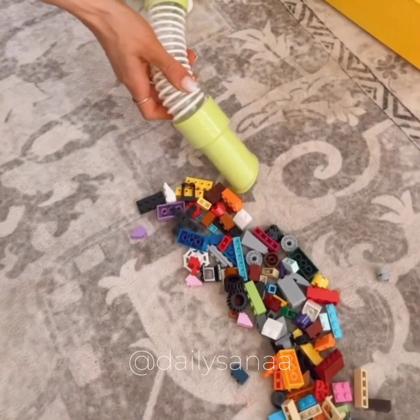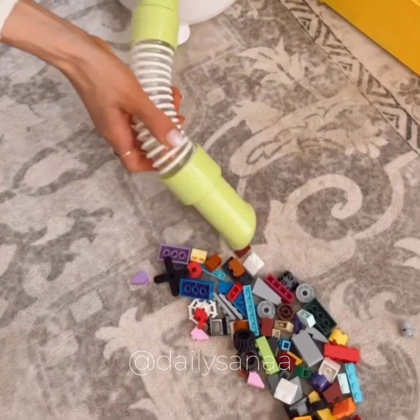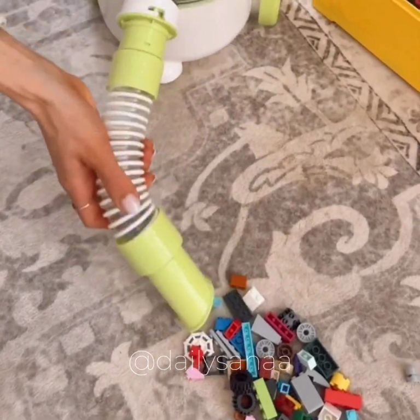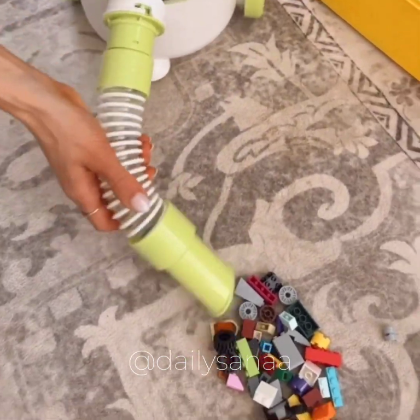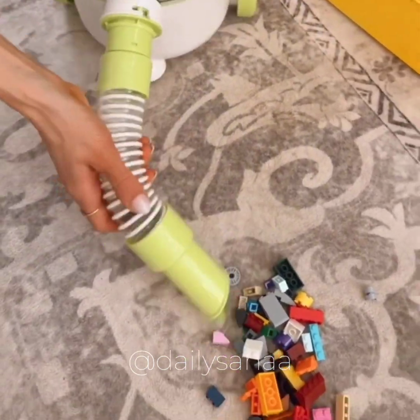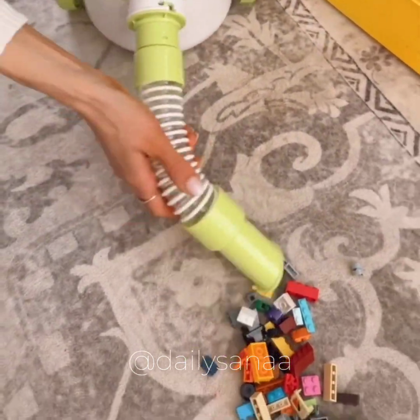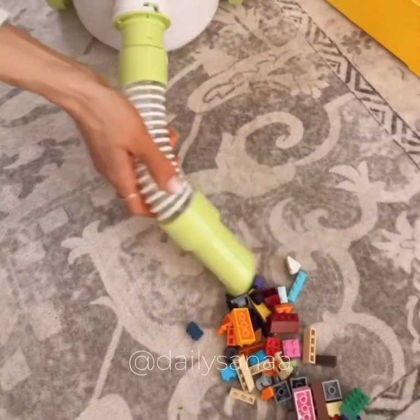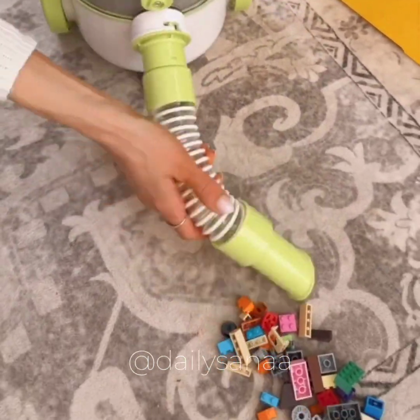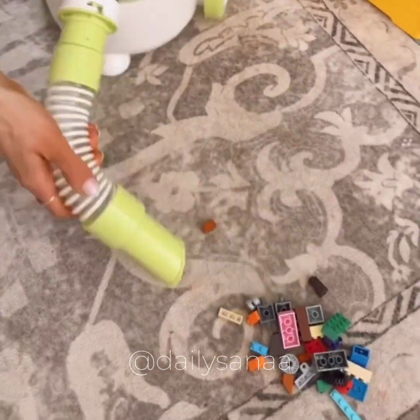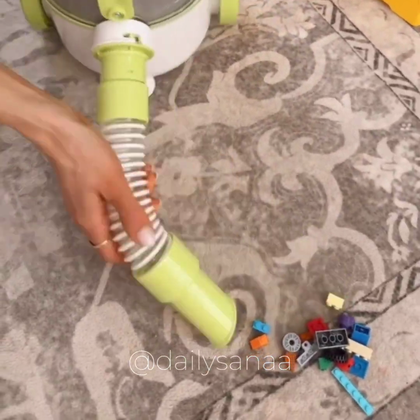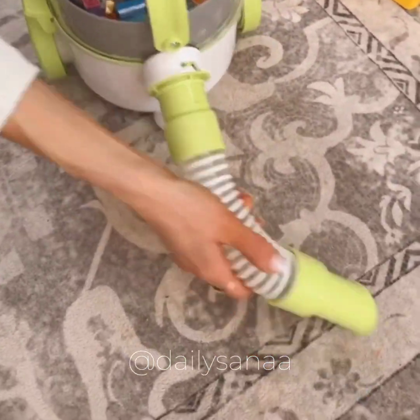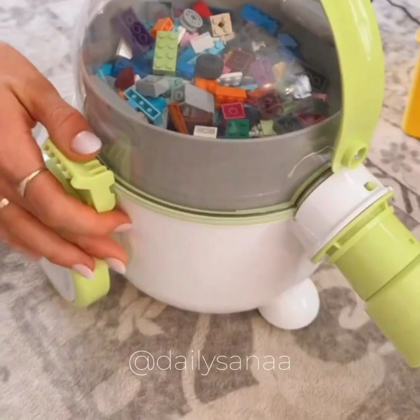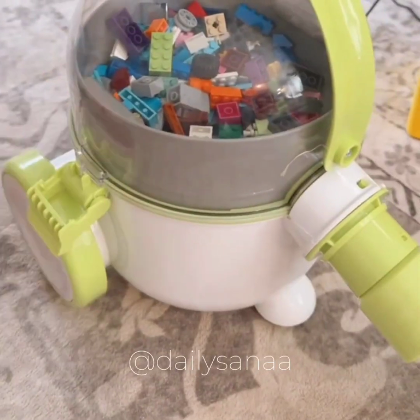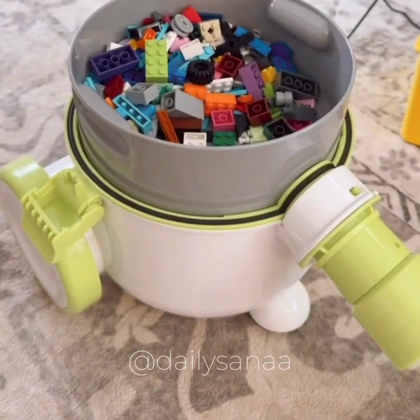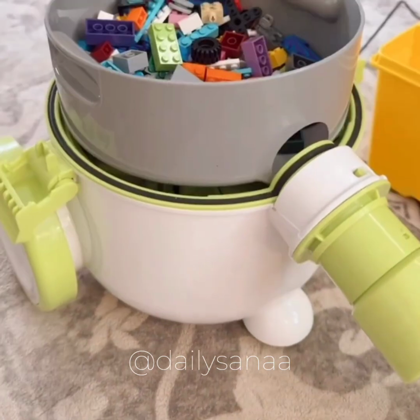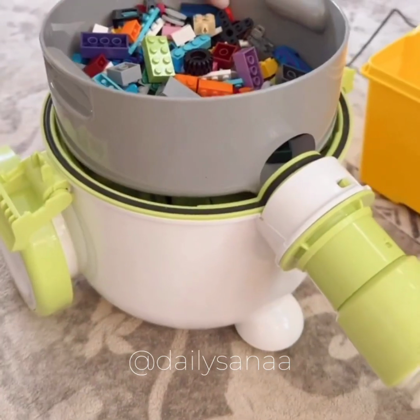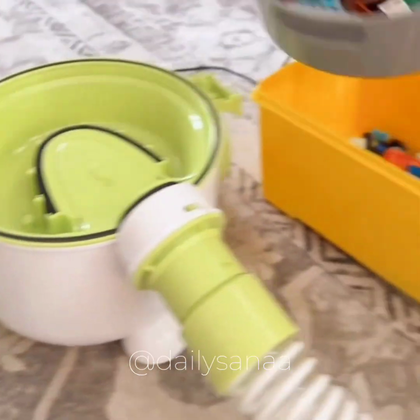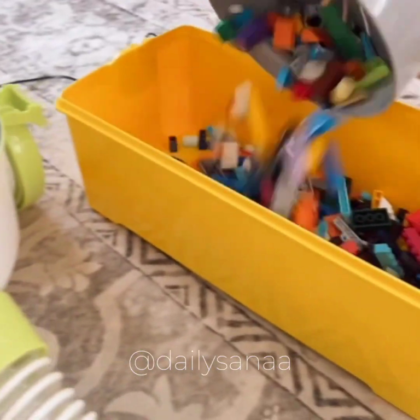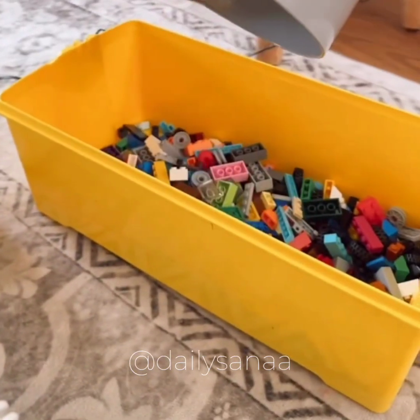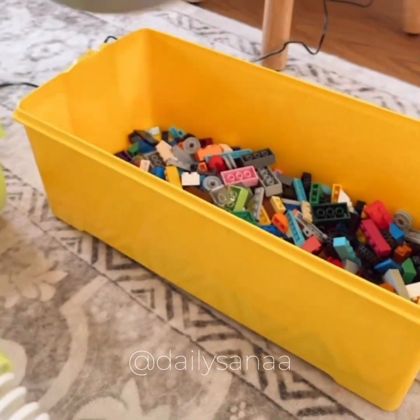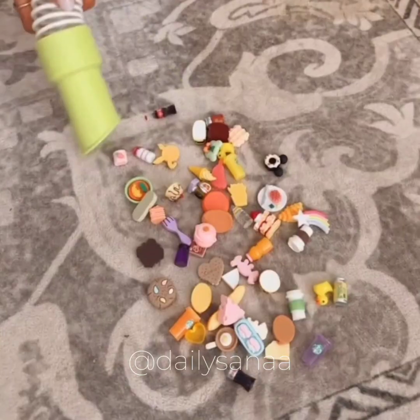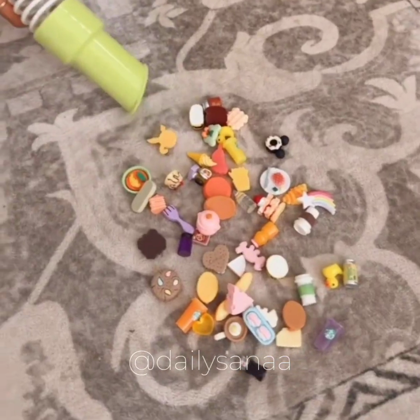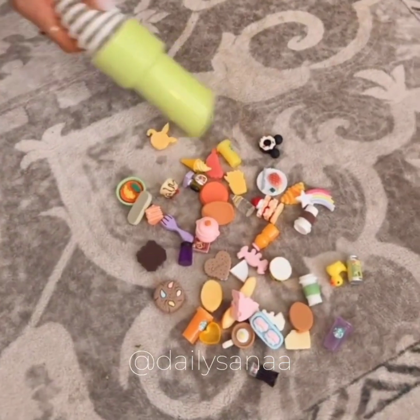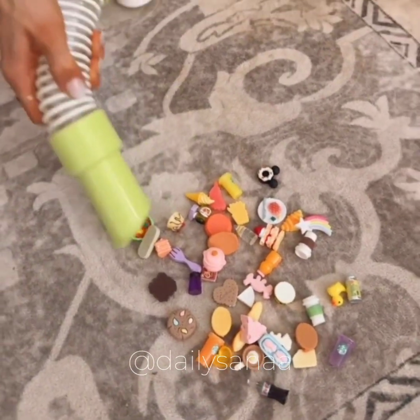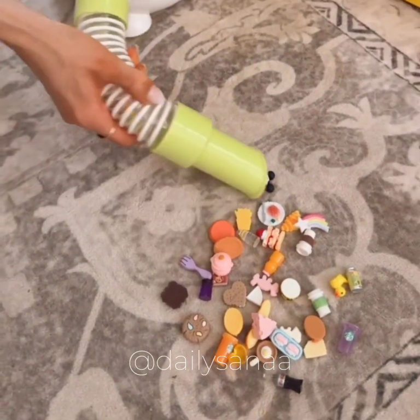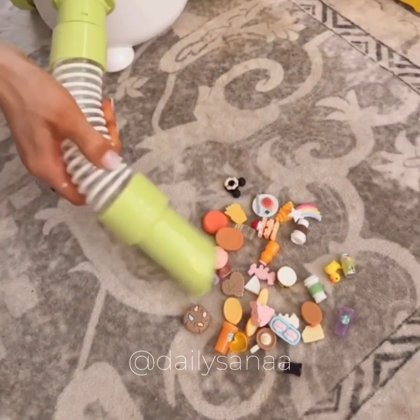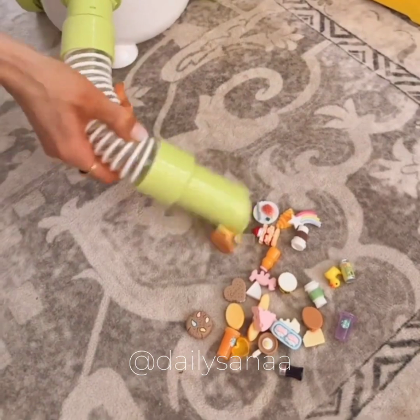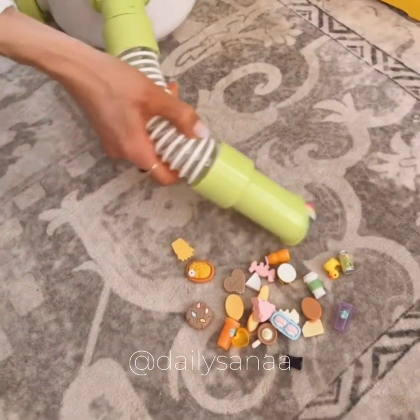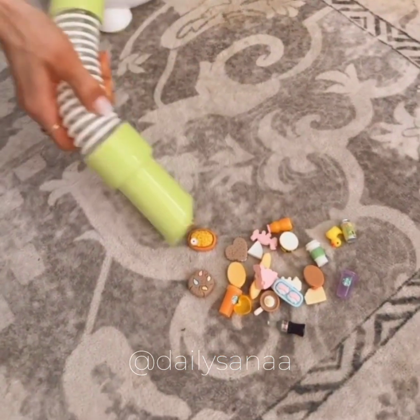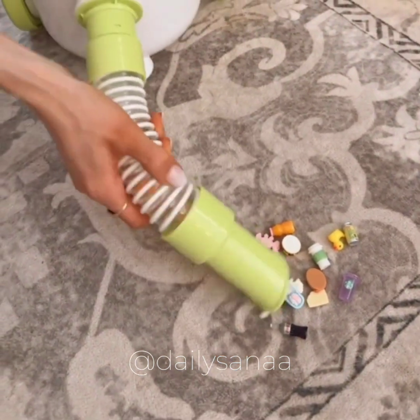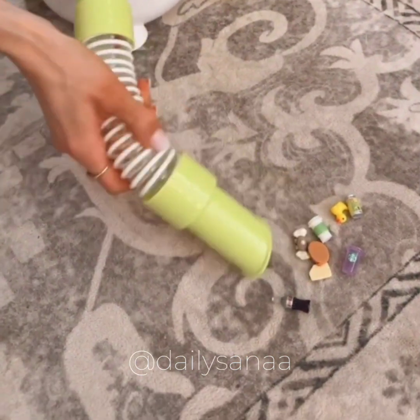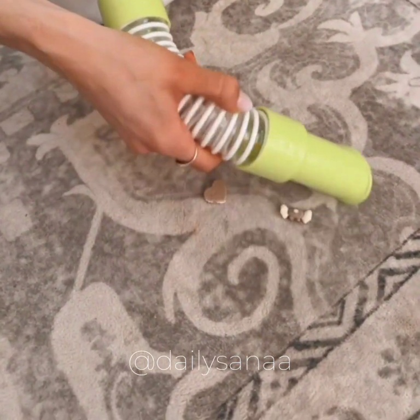This is a toy cleanup system that picks up small toys, cutting down on cleanup time and making it fun with littles. The top easily pops off so you can put all the toys away at the same time. This cleanup system also separates the dust and dirt from the toys, and the wheels make it easy to maneuver on the floor.